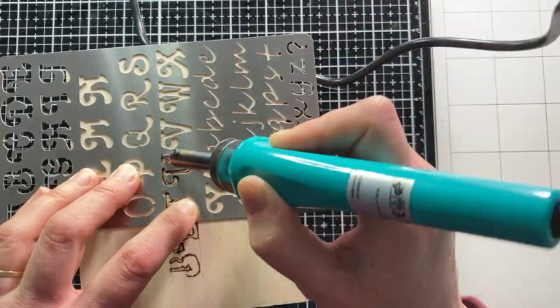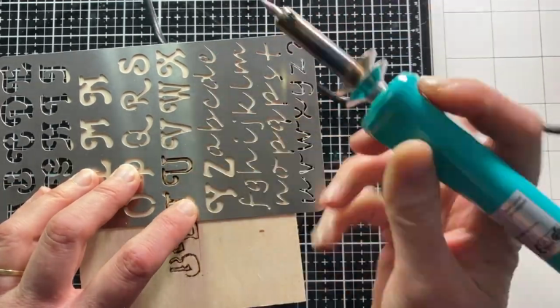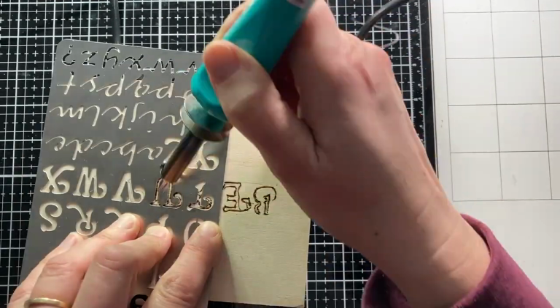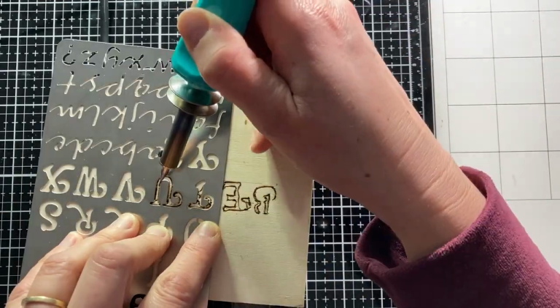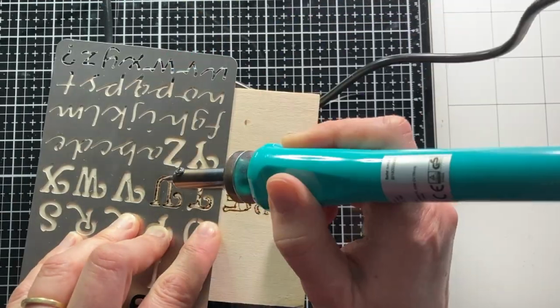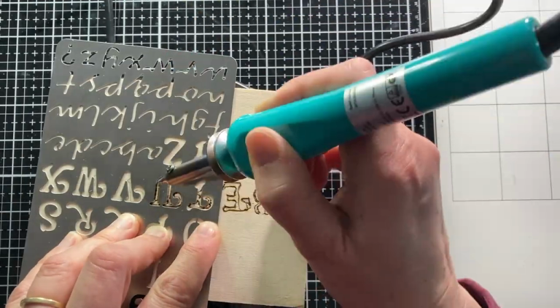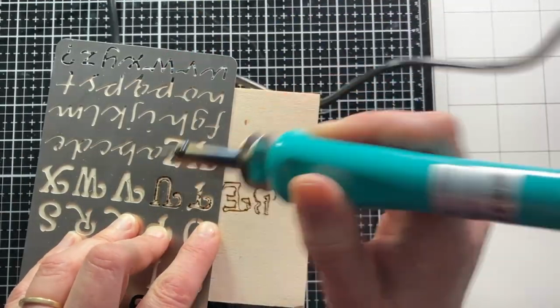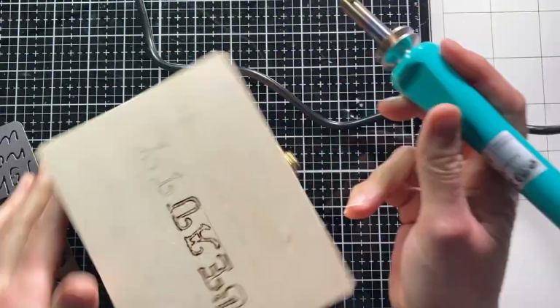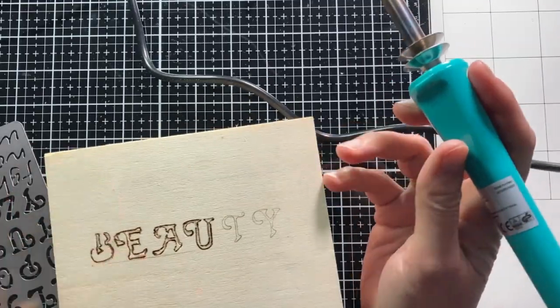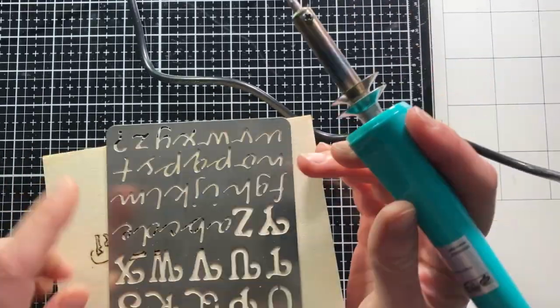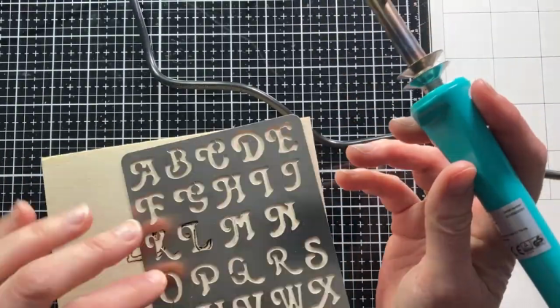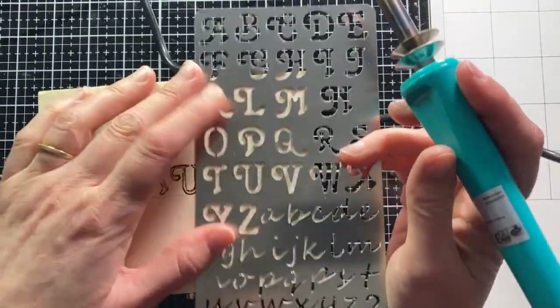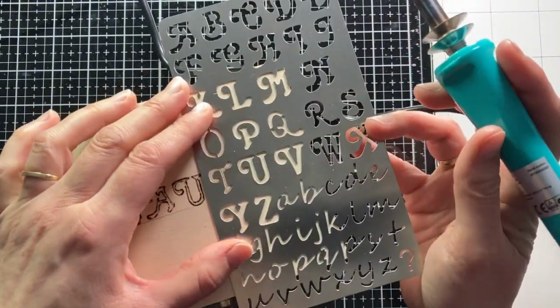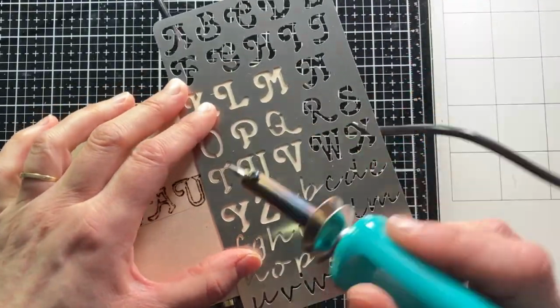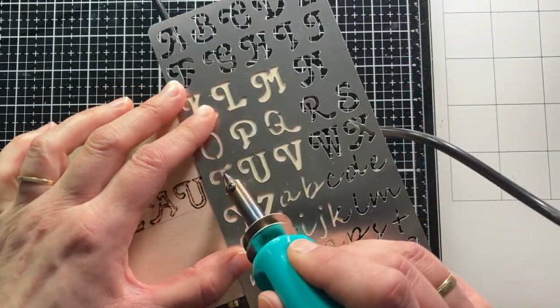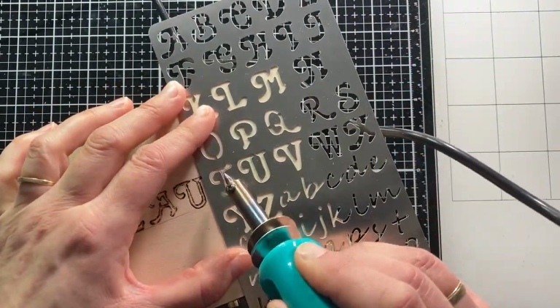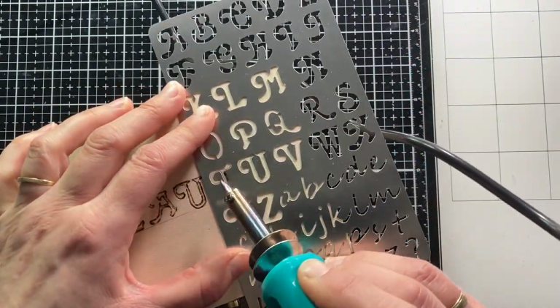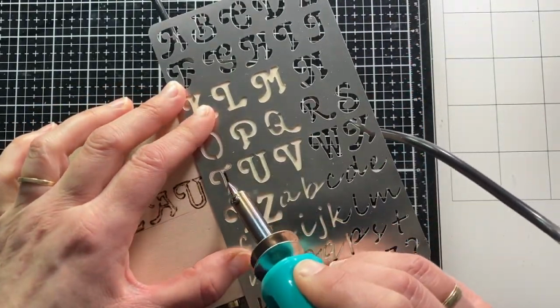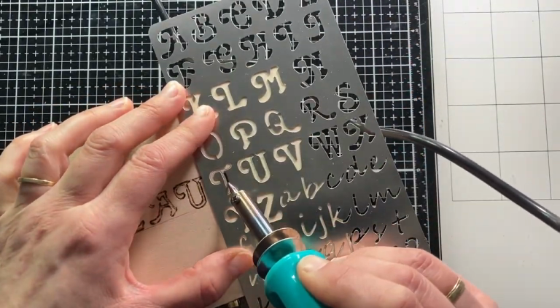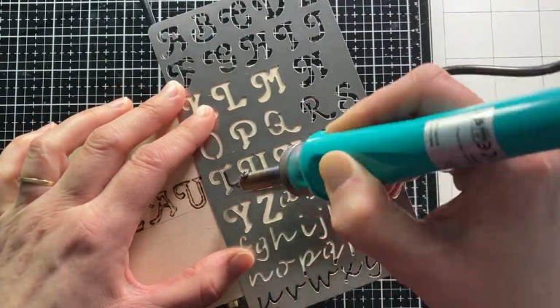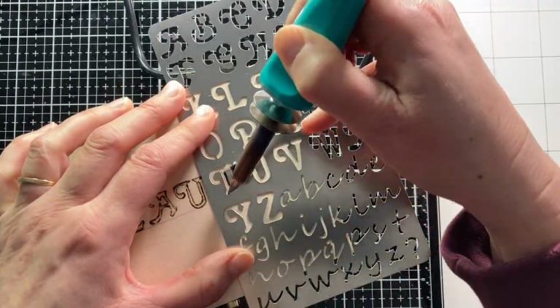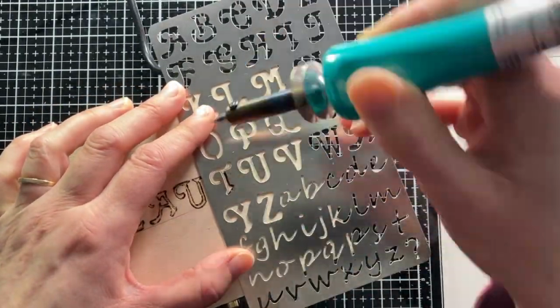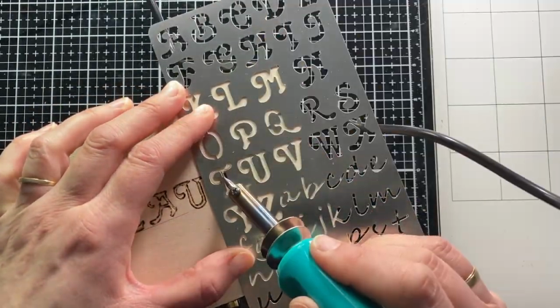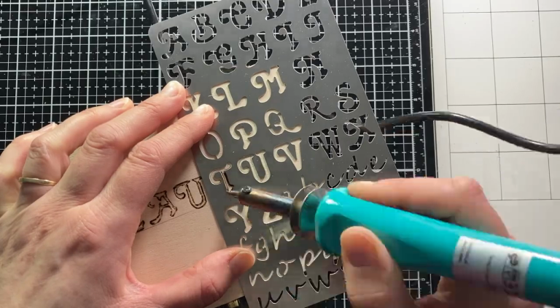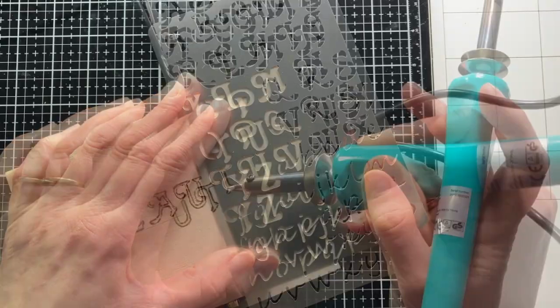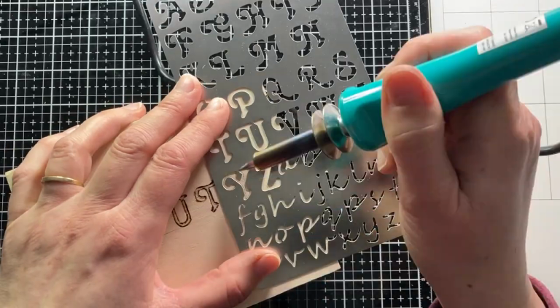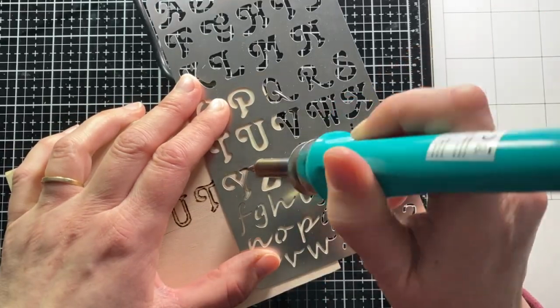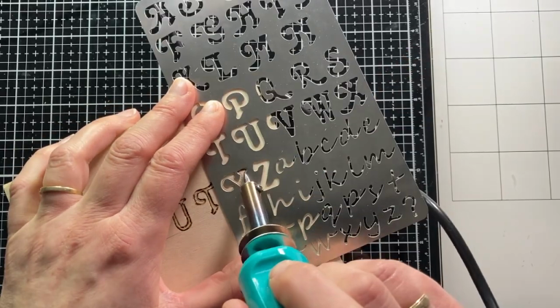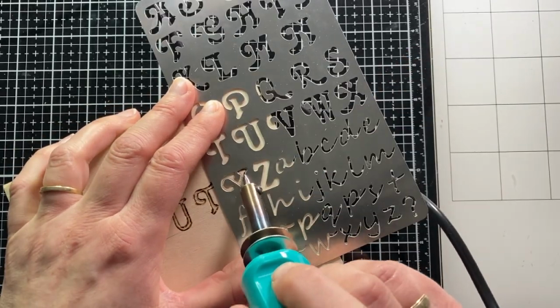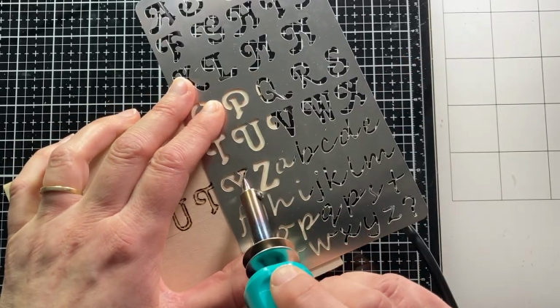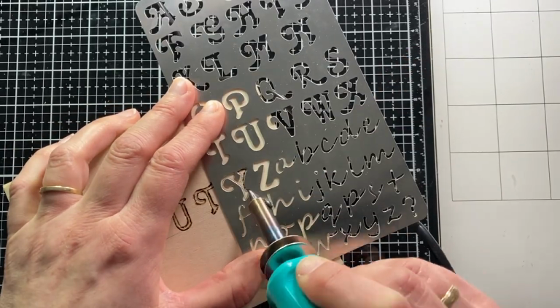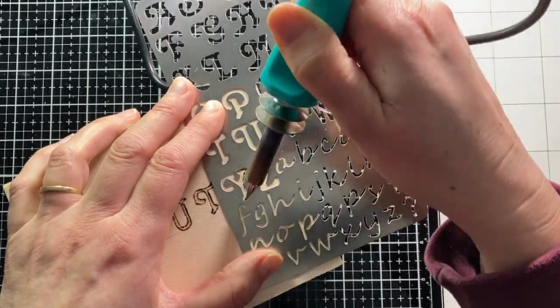This part of the video is sped up 6 times. Wood burning is a slow and patient precision job, but I had so much fun doing this.